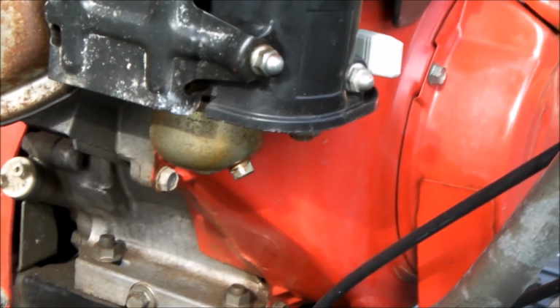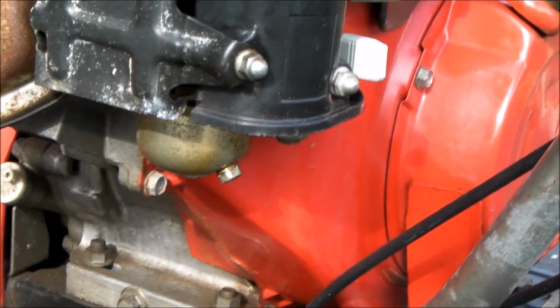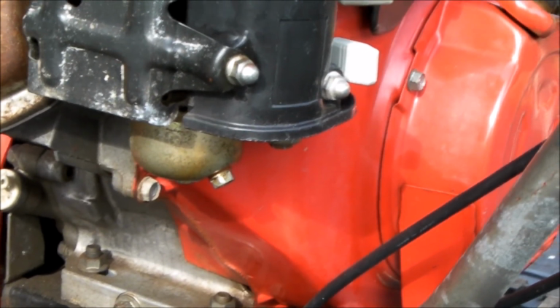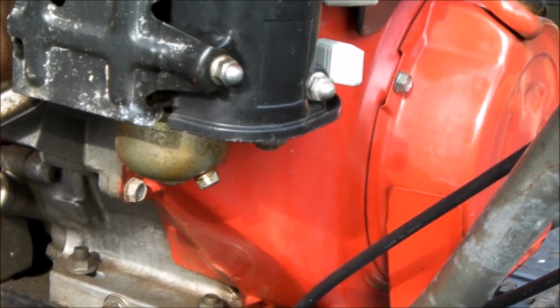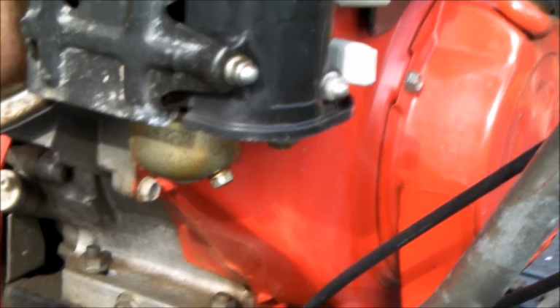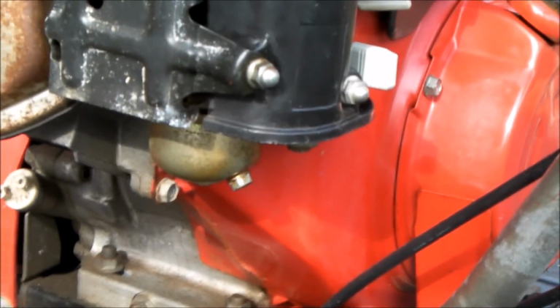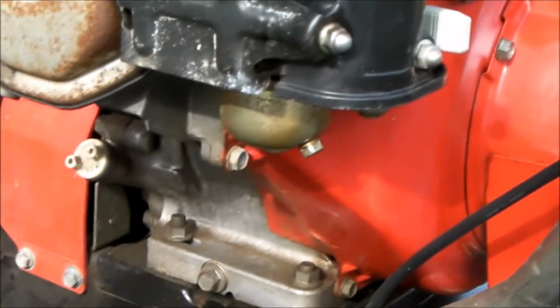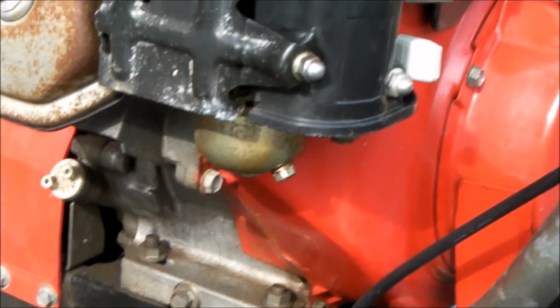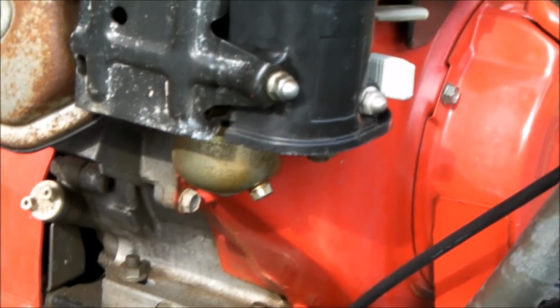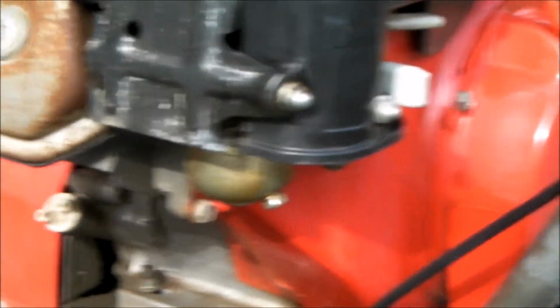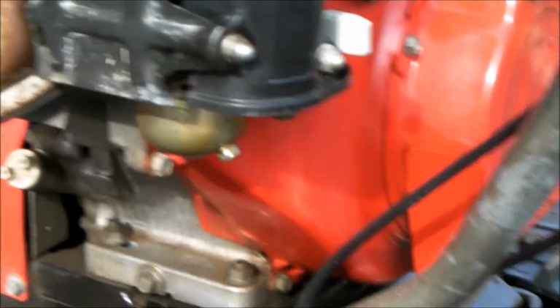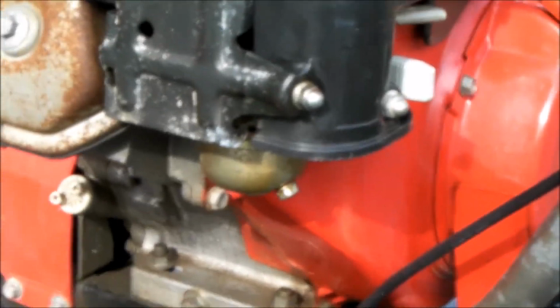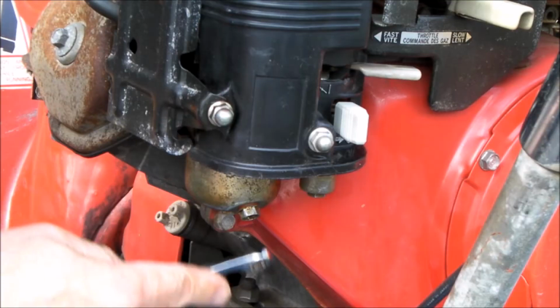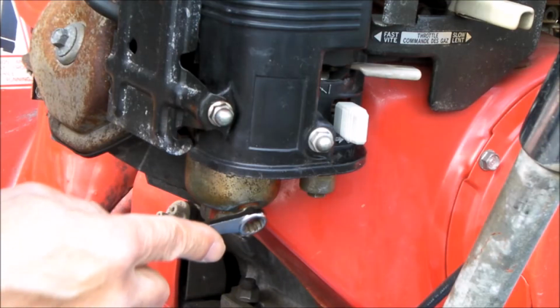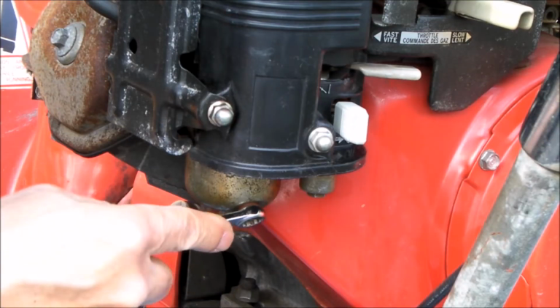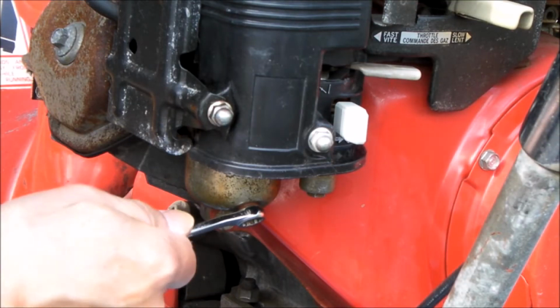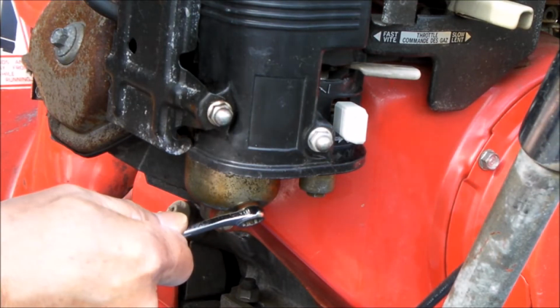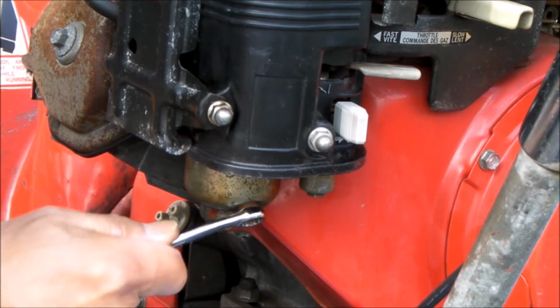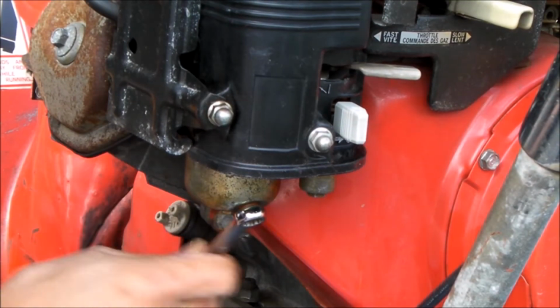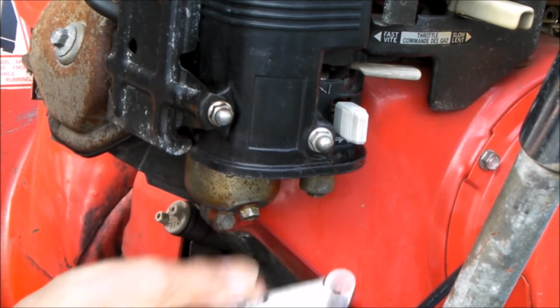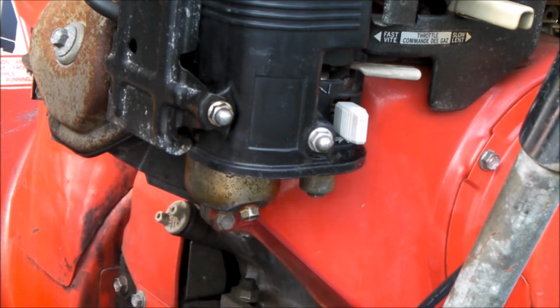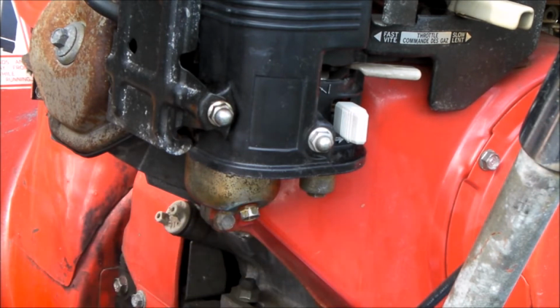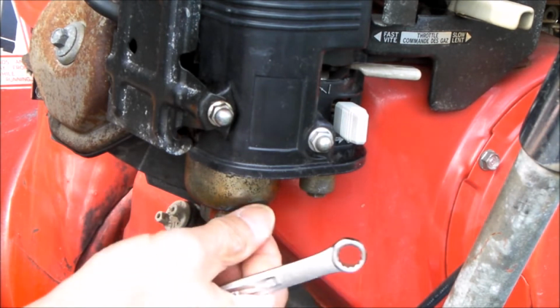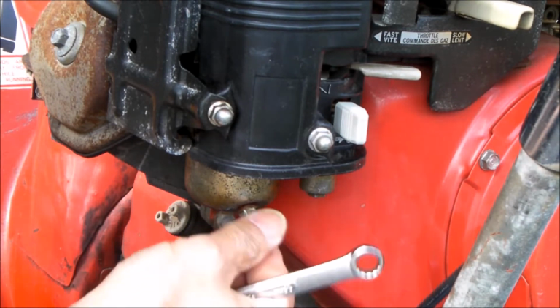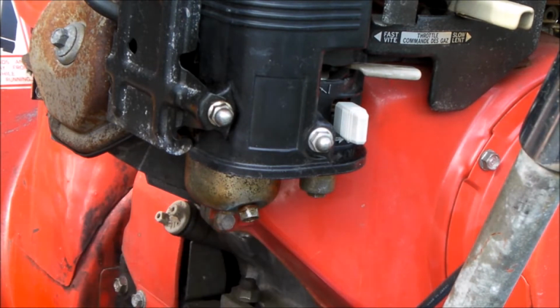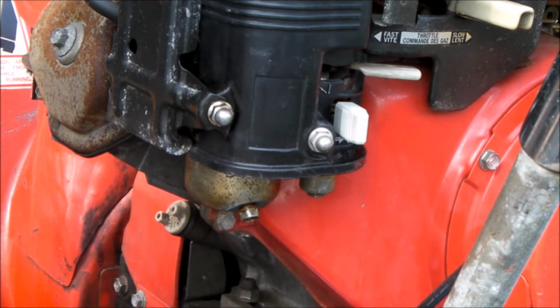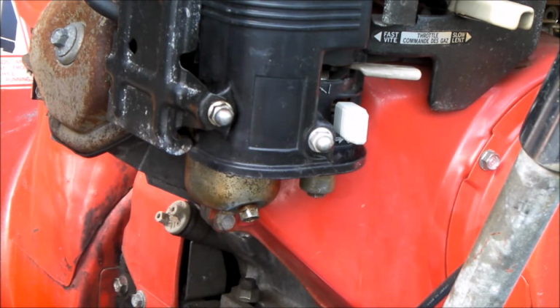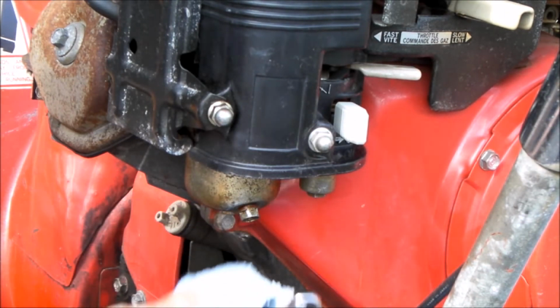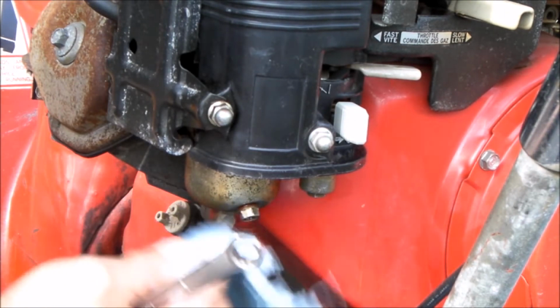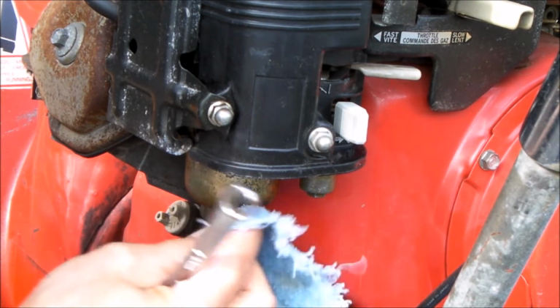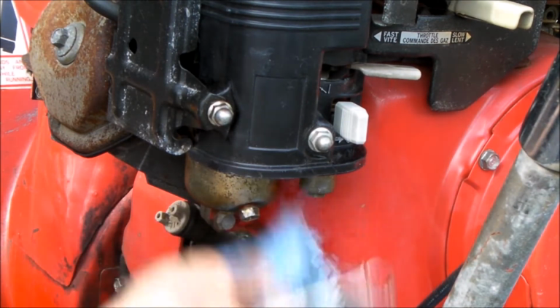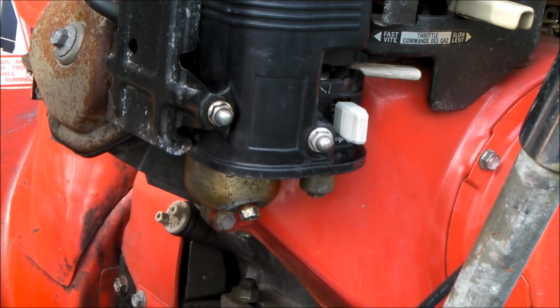It took me only like five minutes to make the repair, so here's what I did. Step one: loosen this nut right here to drain the fuel out of it. I've already got the fuel drained.